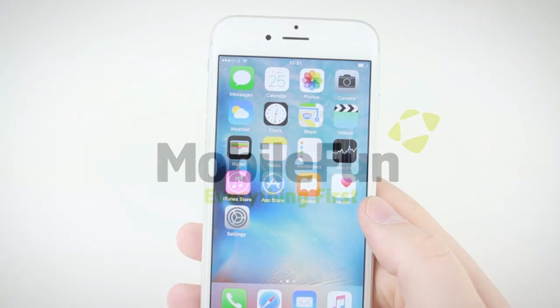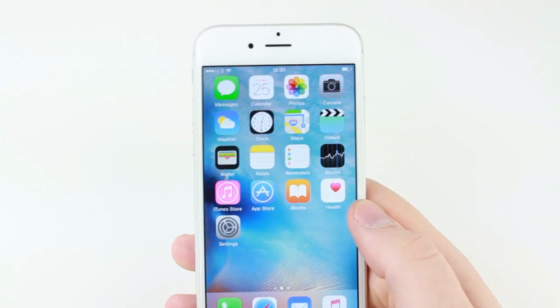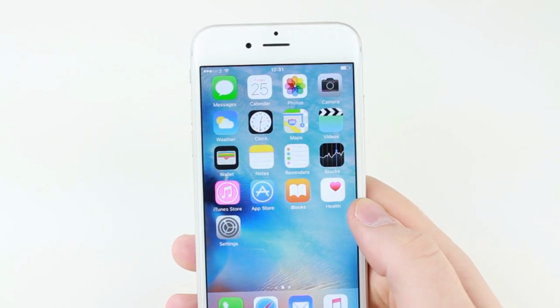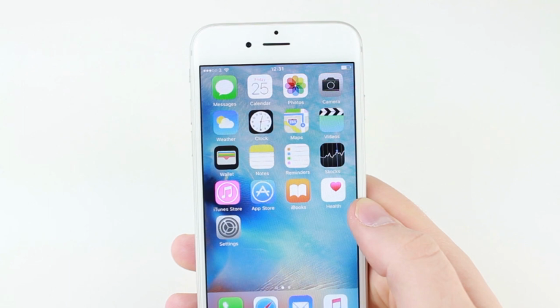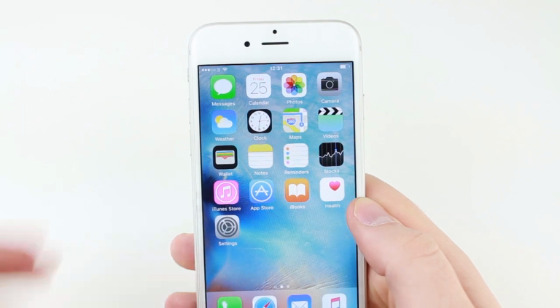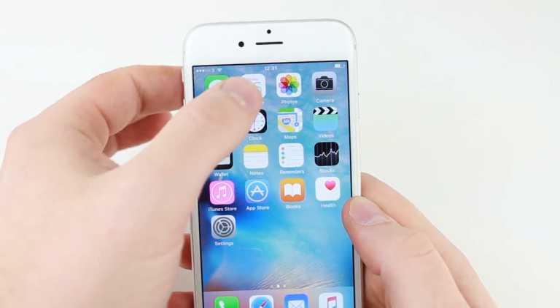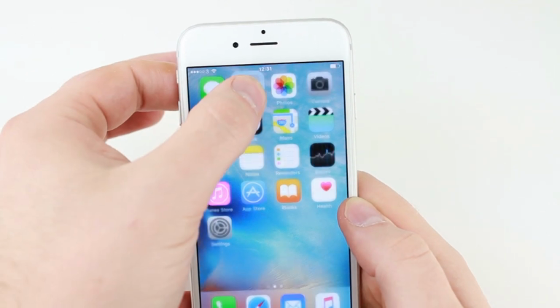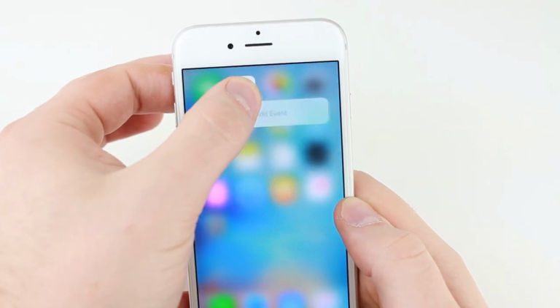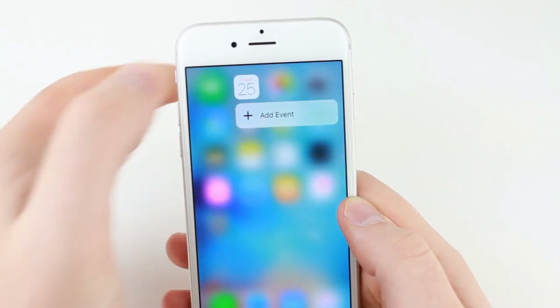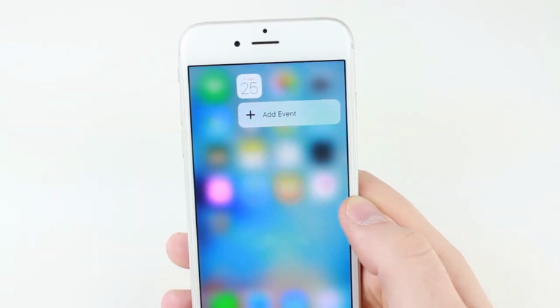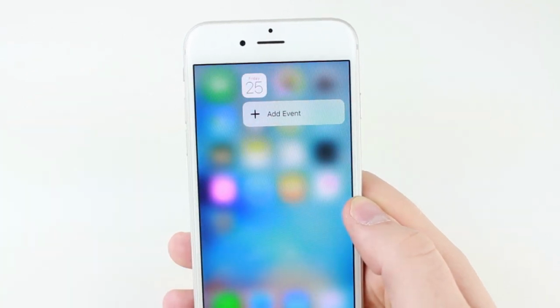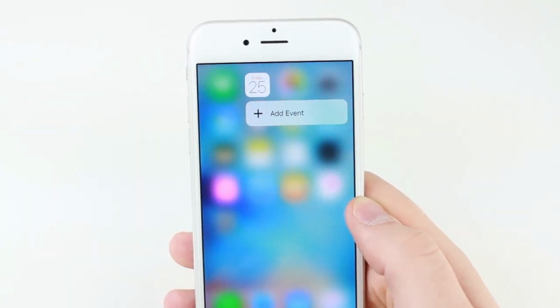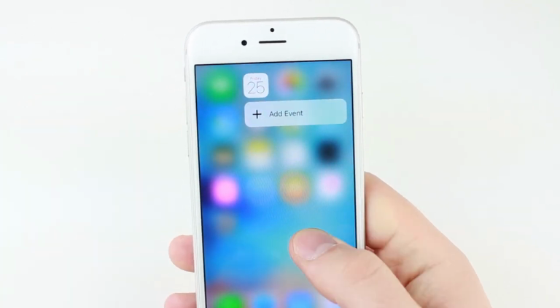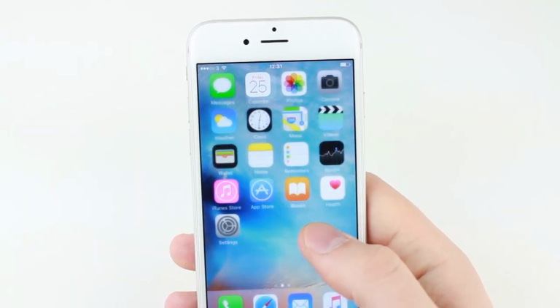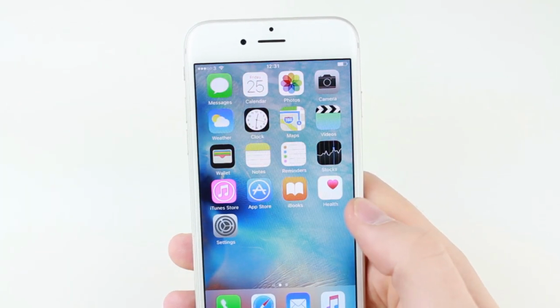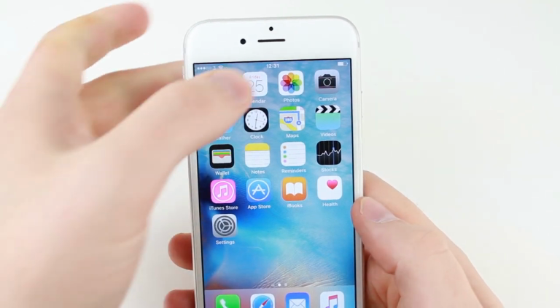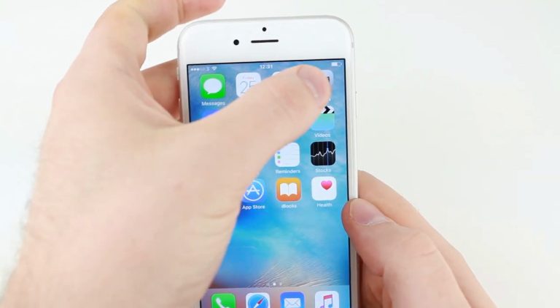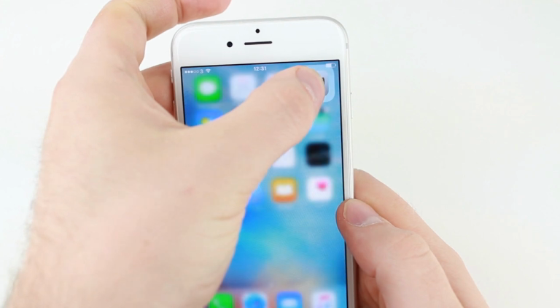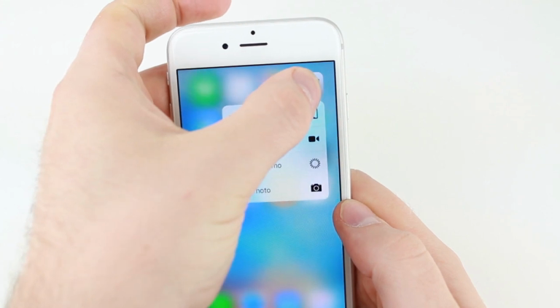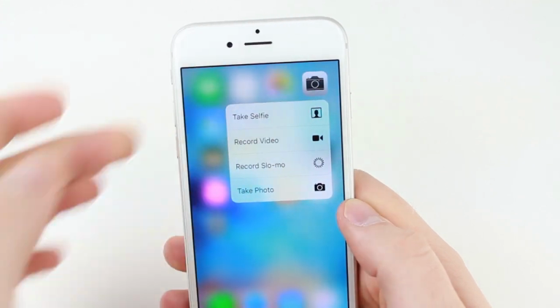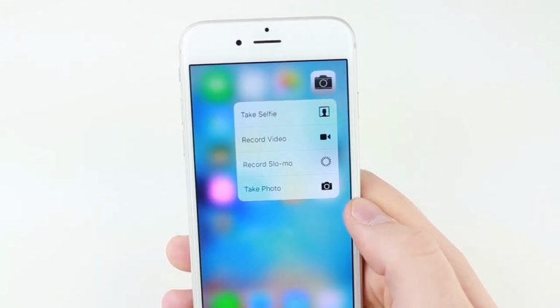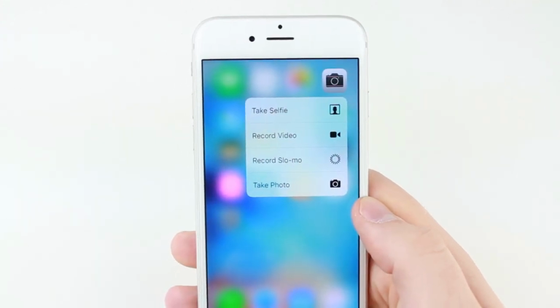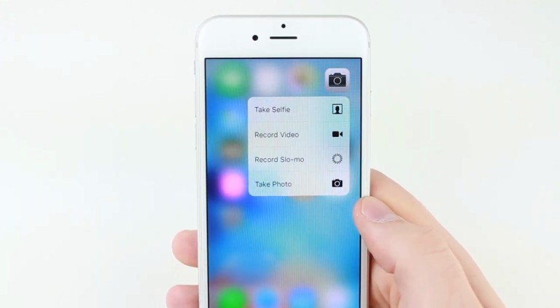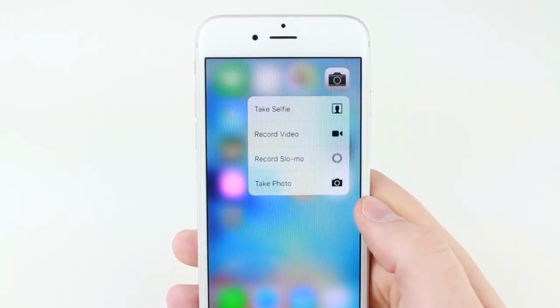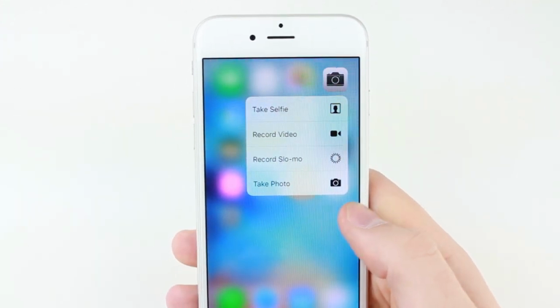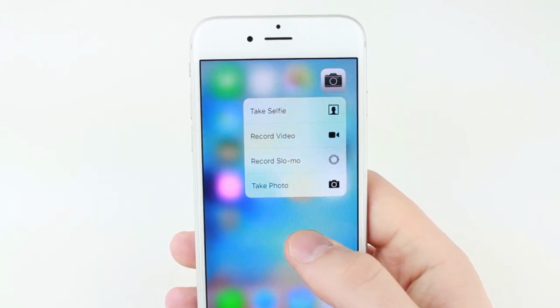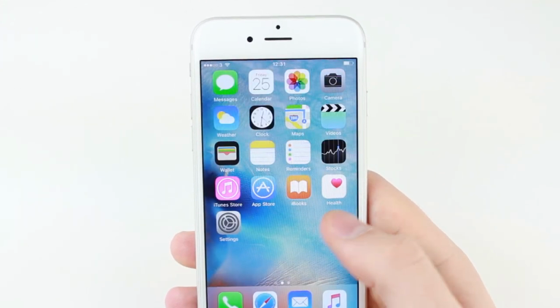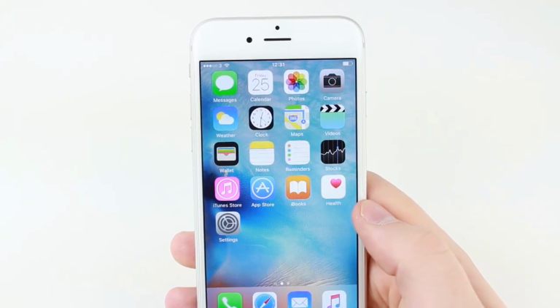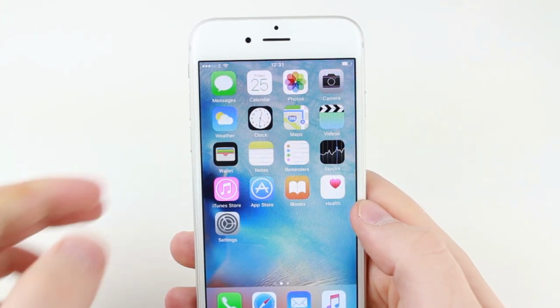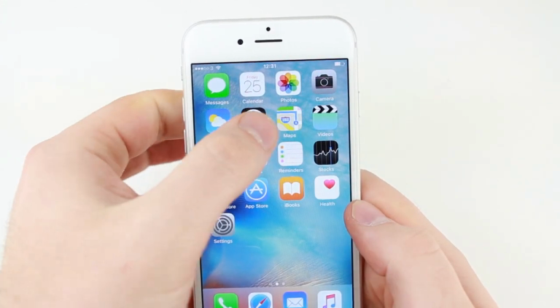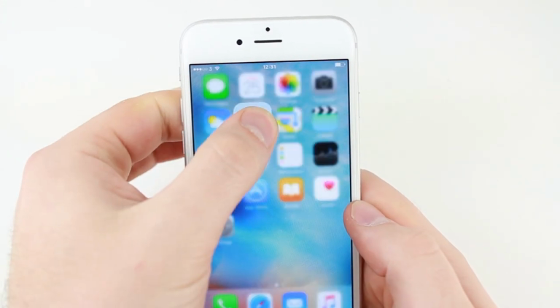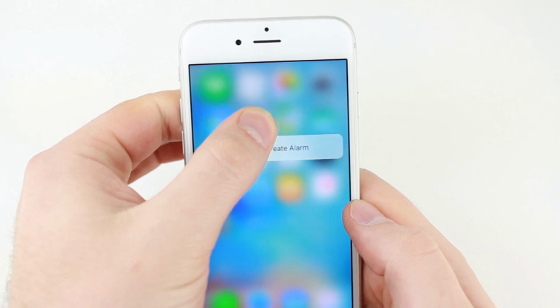With the iPhone 6S and 6S Plus coming with the incredible new 3D Touch, it's important to know when buying a screen protector if this feature will continue to work after application.